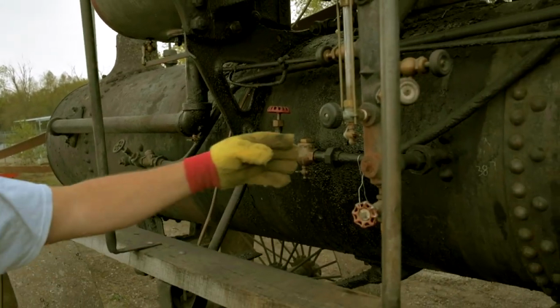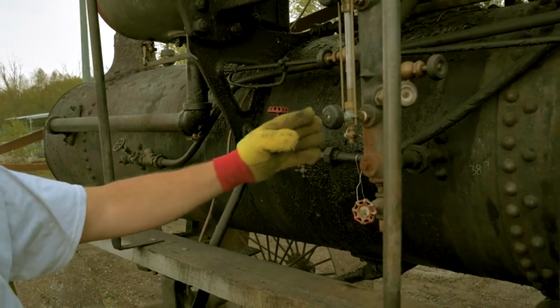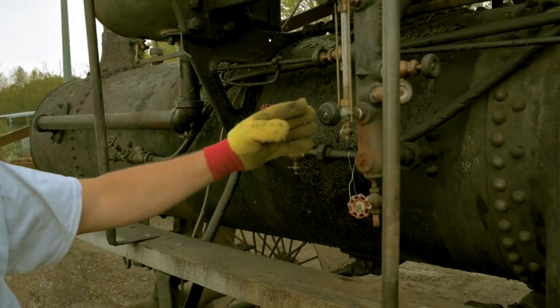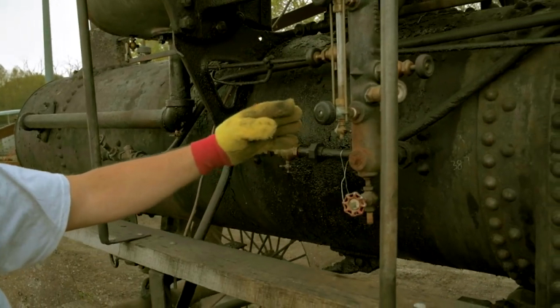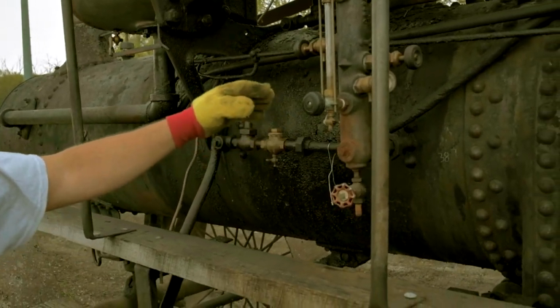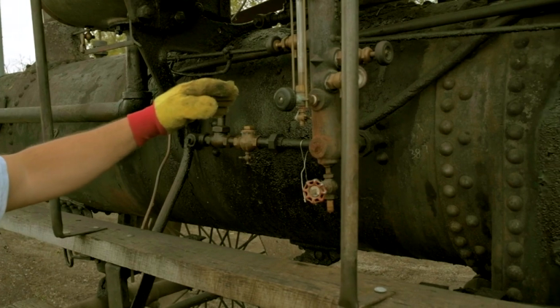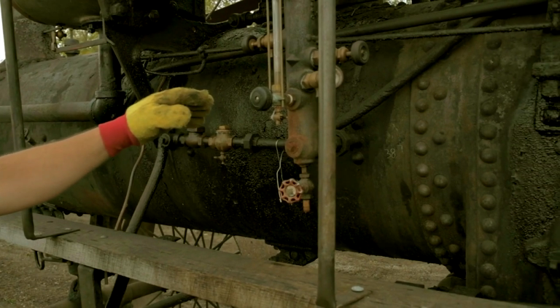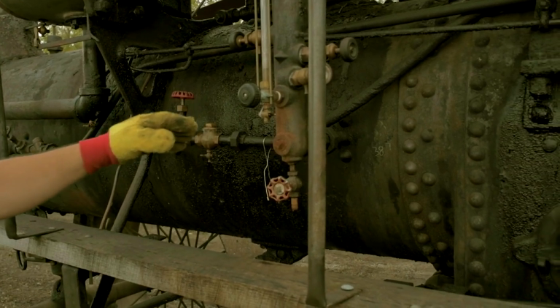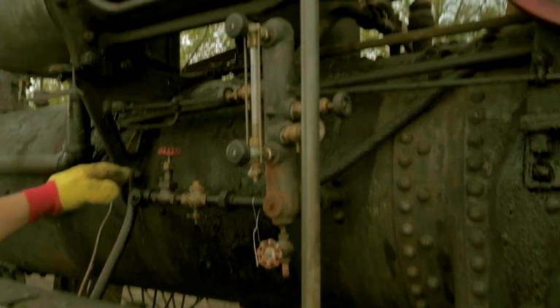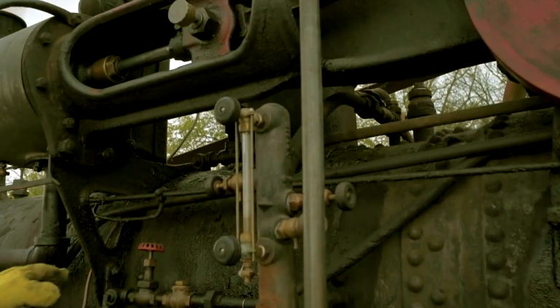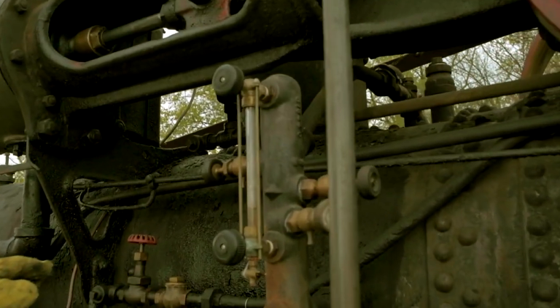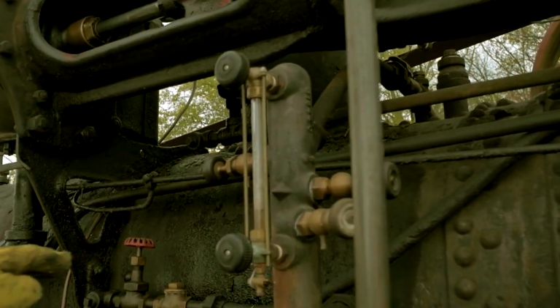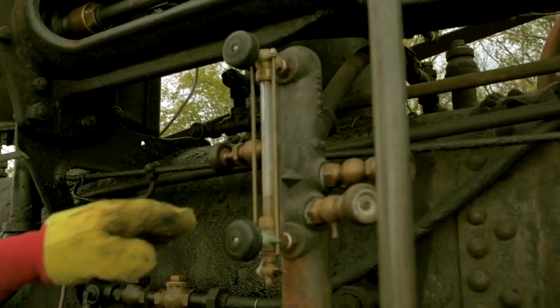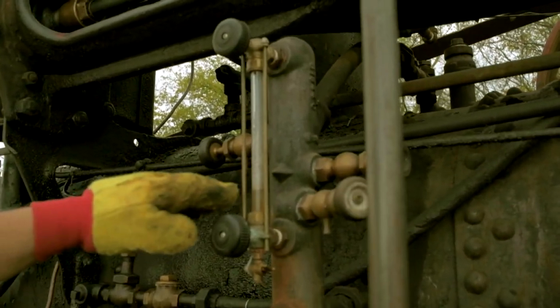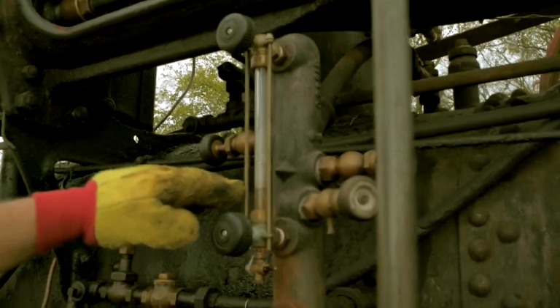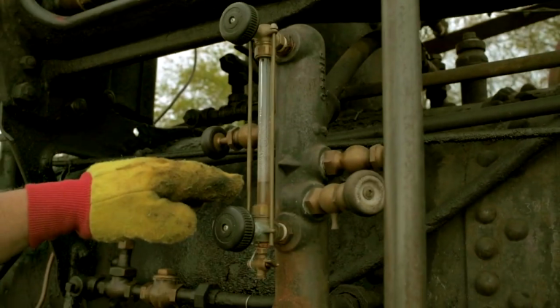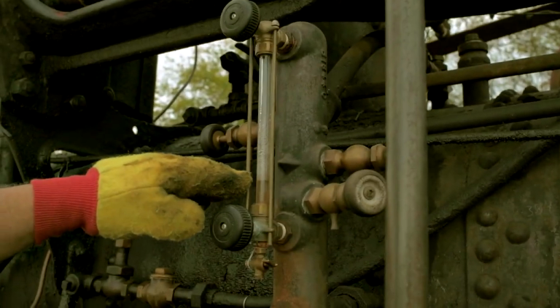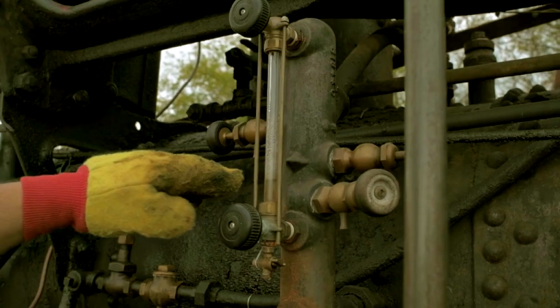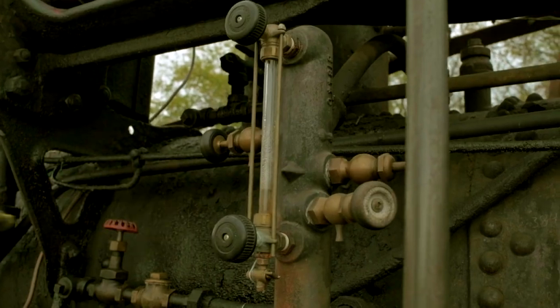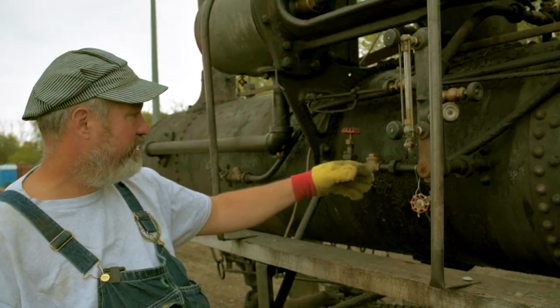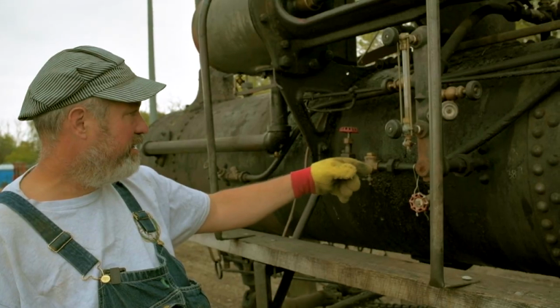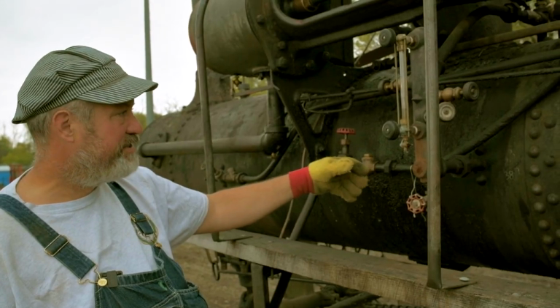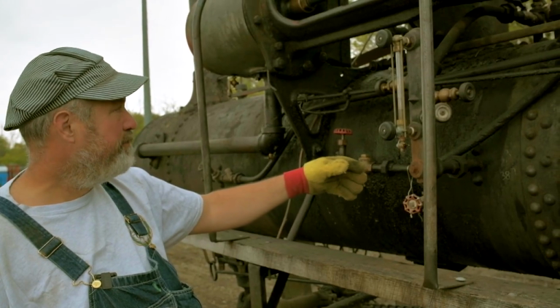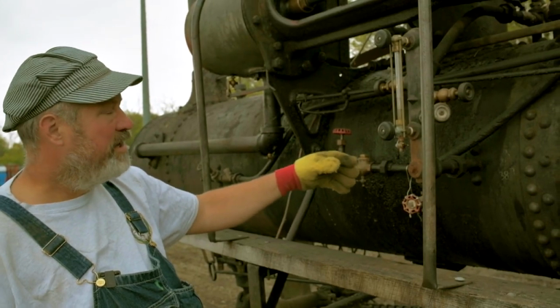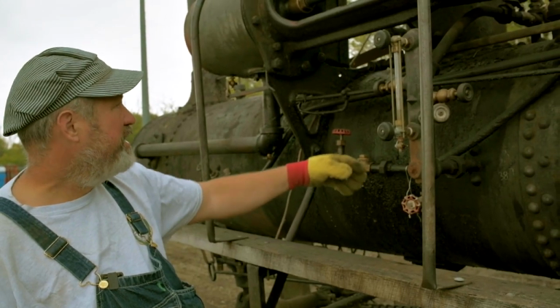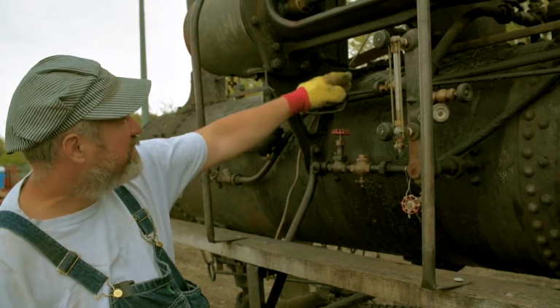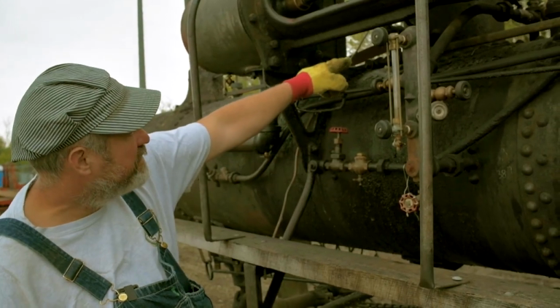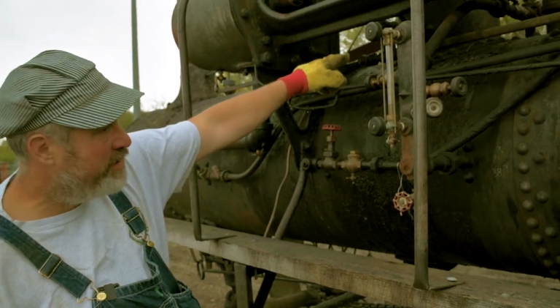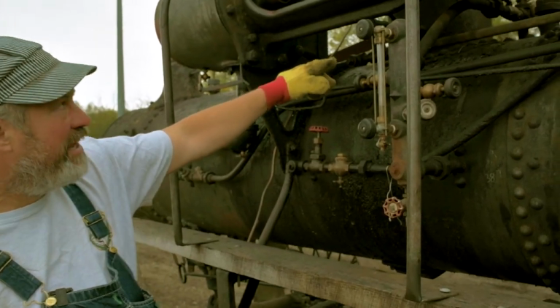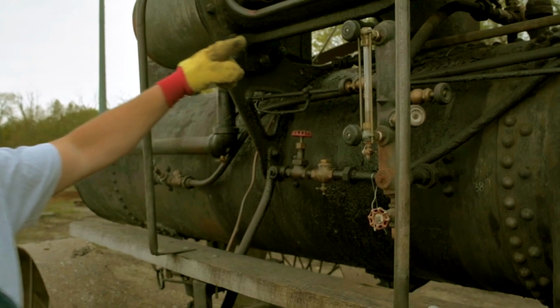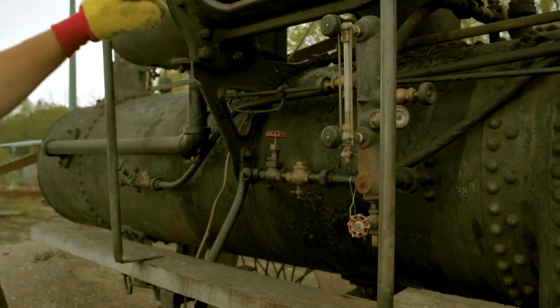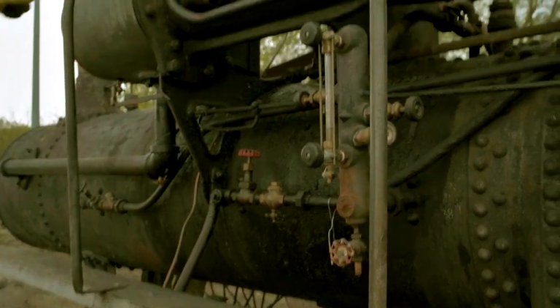This is called a water leg, so it tells me how much water is in the boiler at all times. The water makes steam.